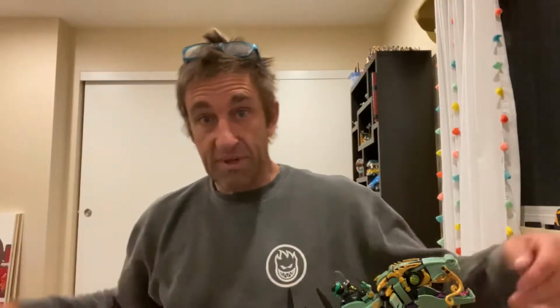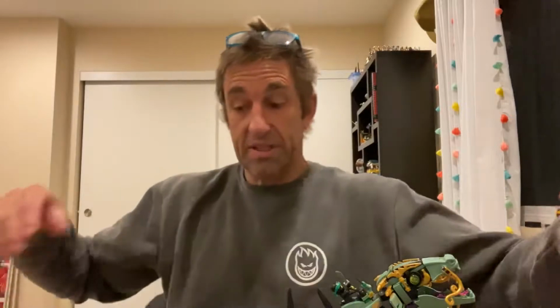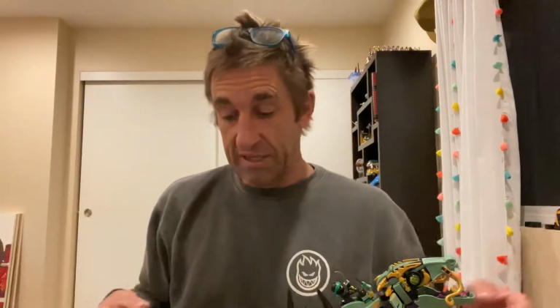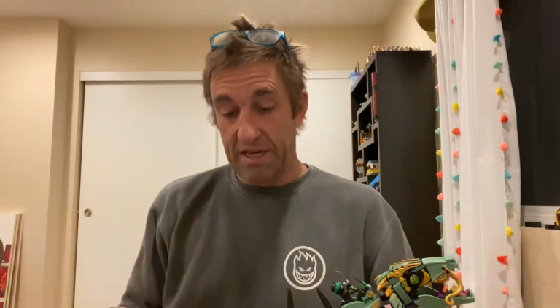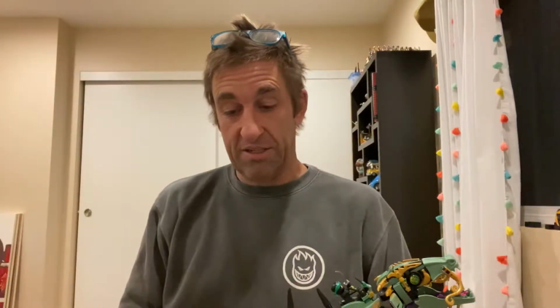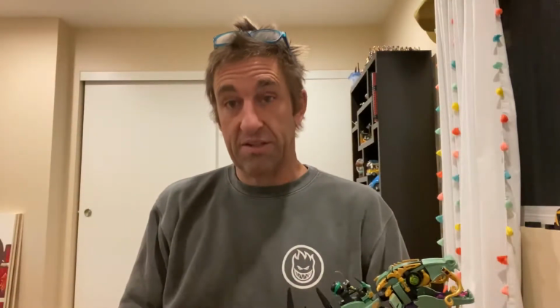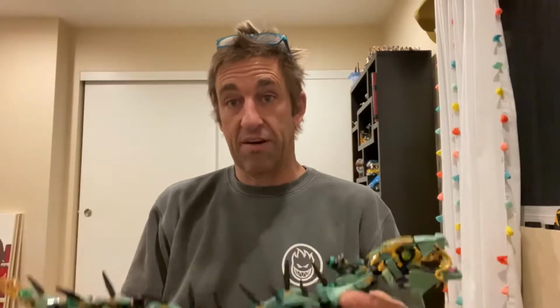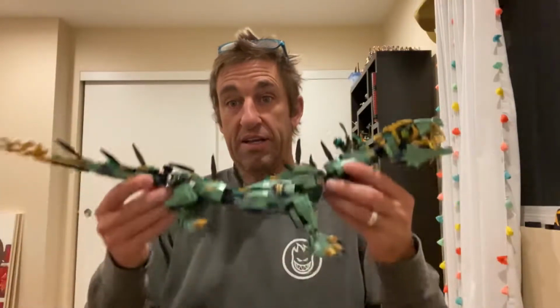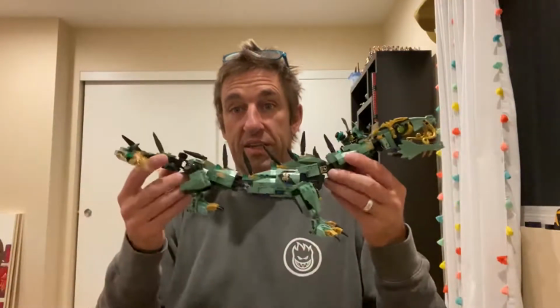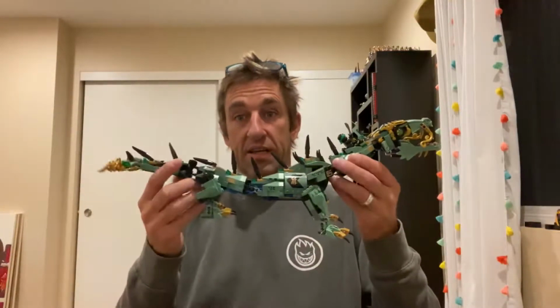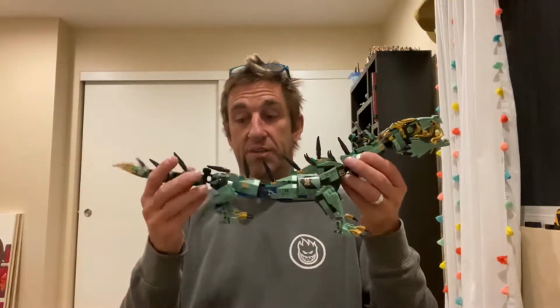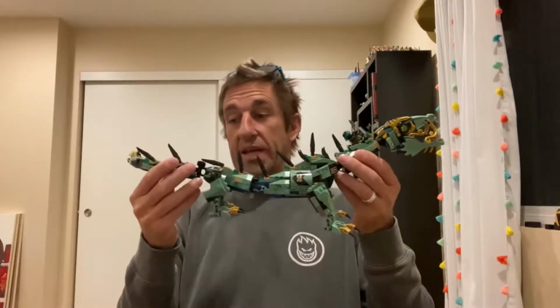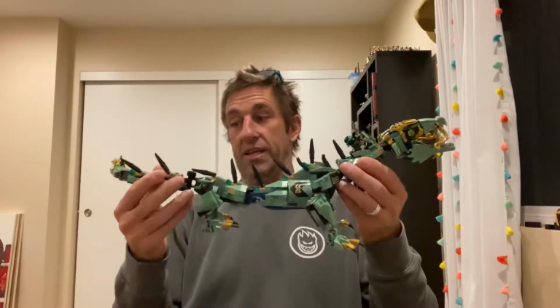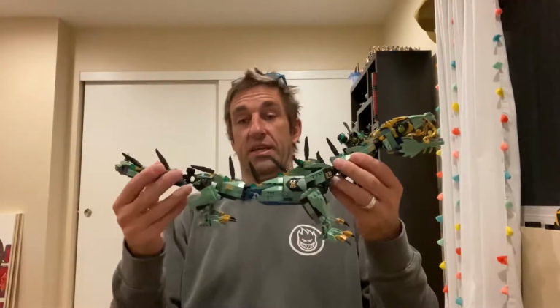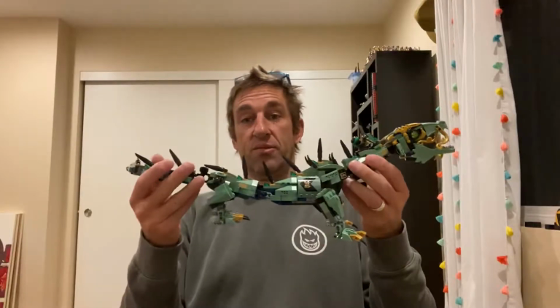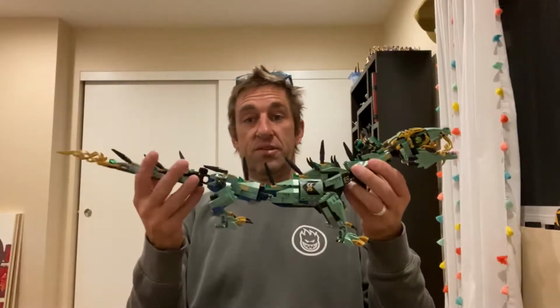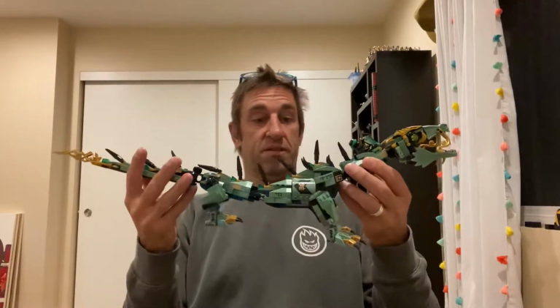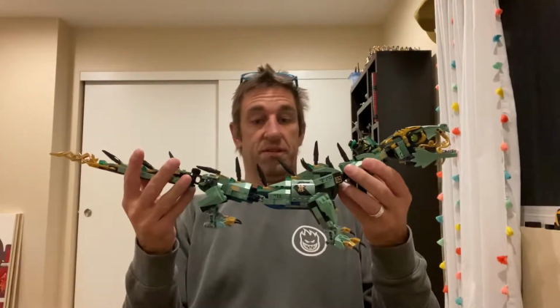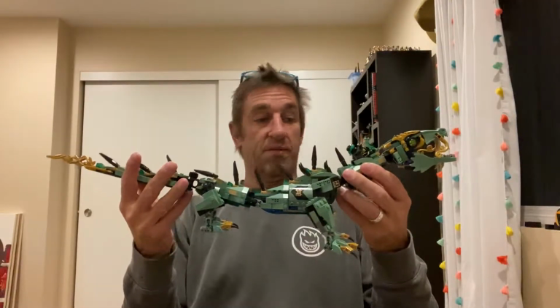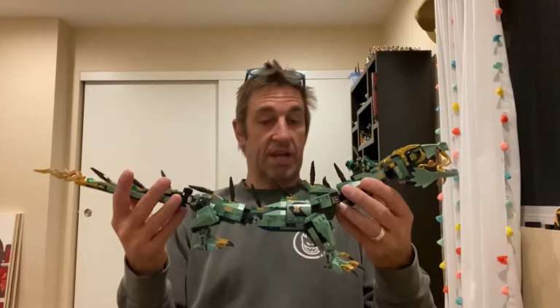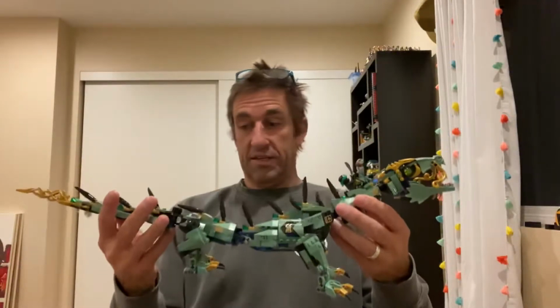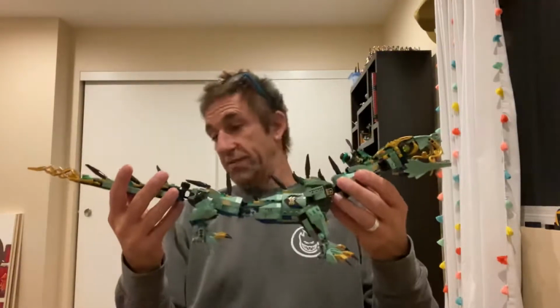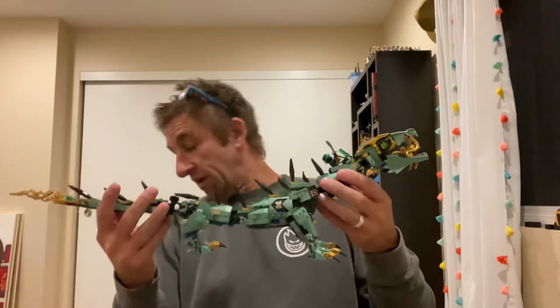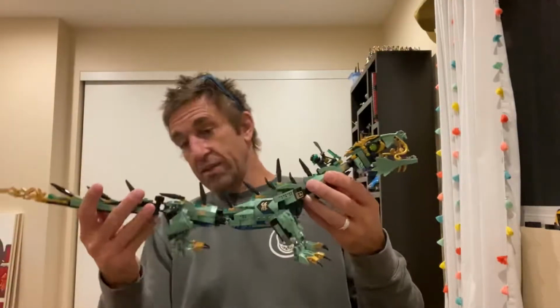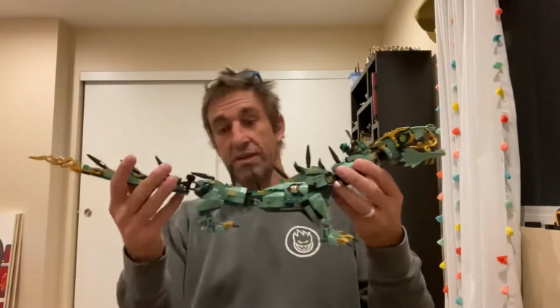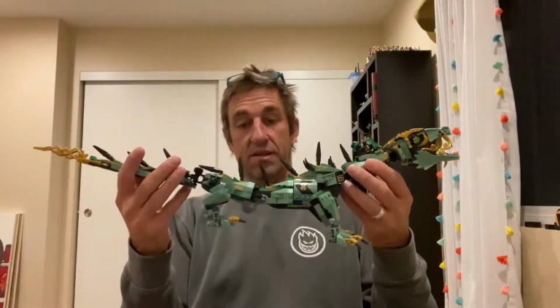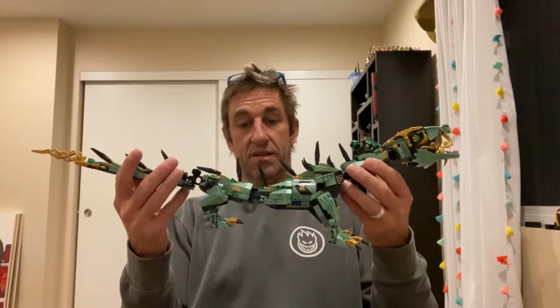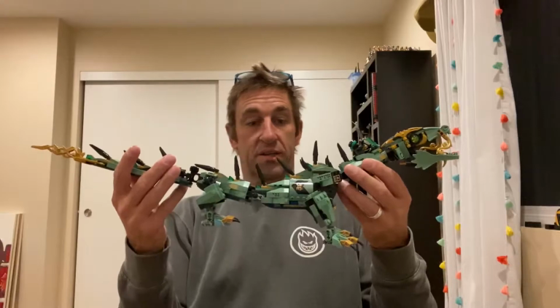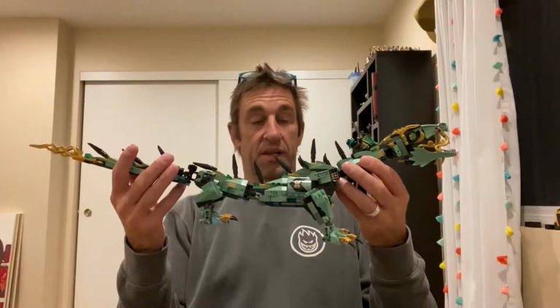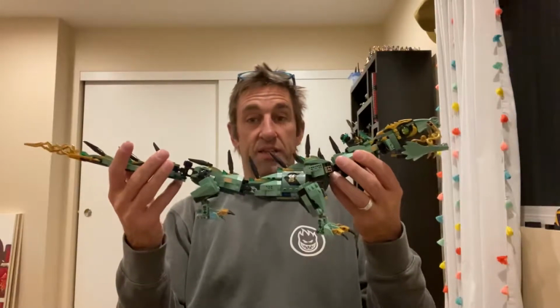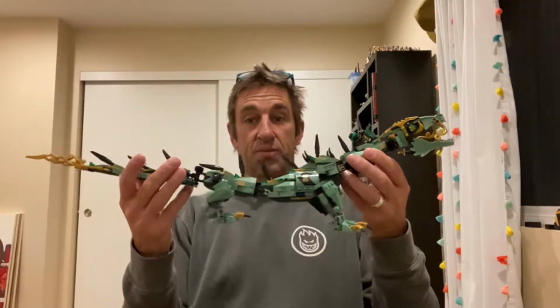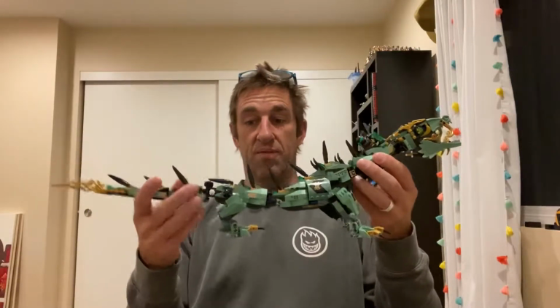So let's take a look at it. There it is. It's big — almost two feet long. And it's pretty rad.